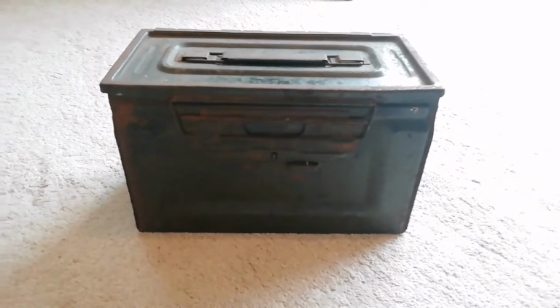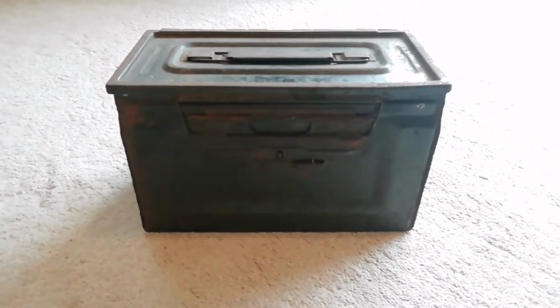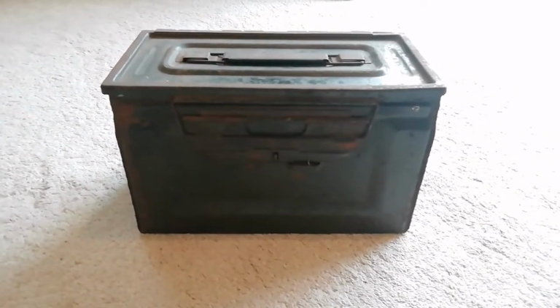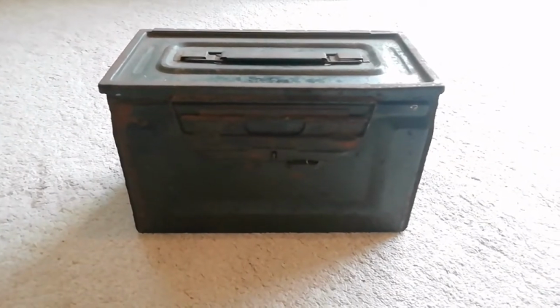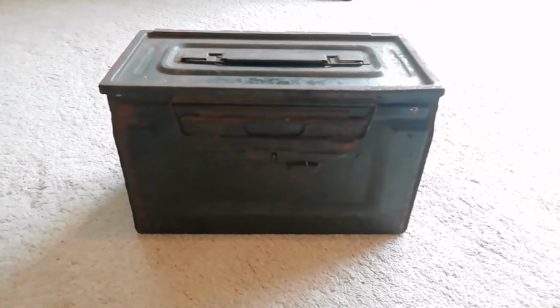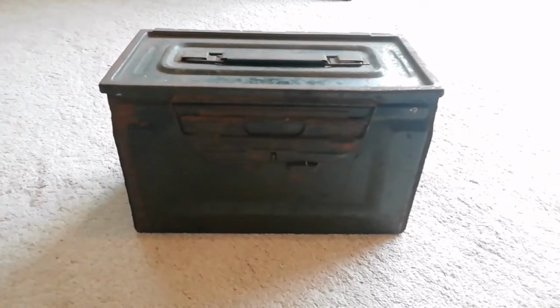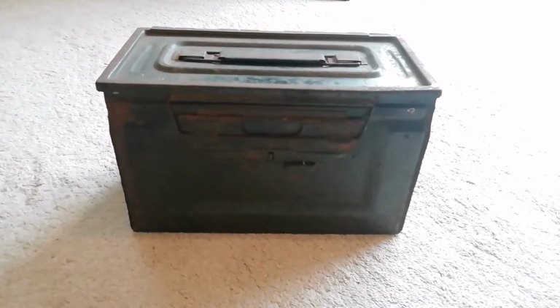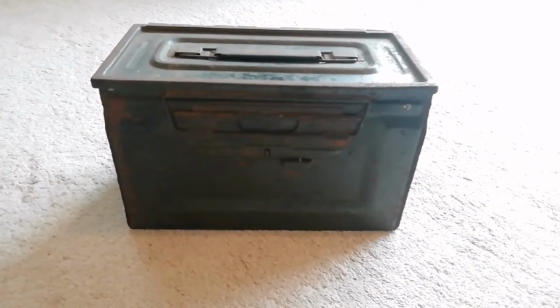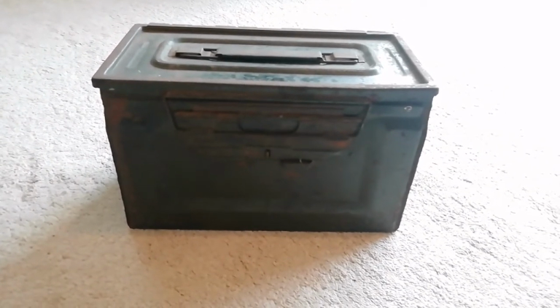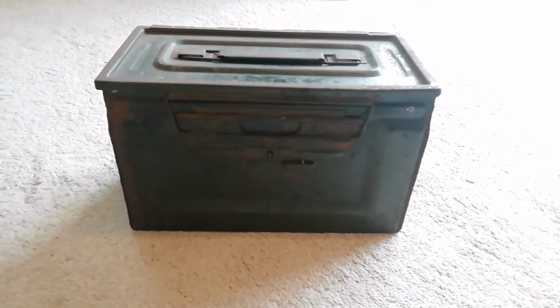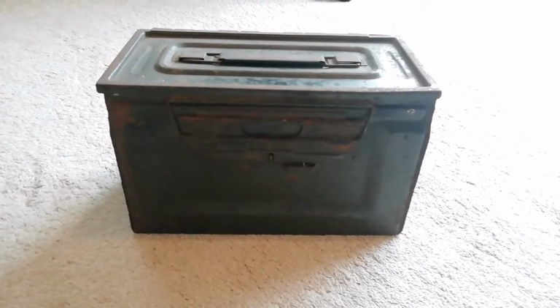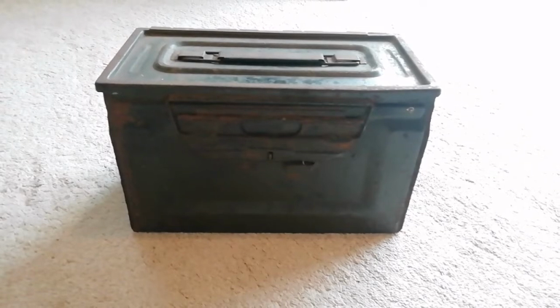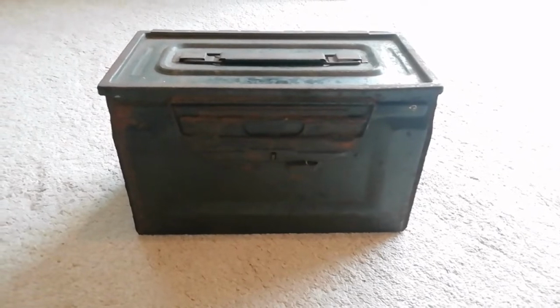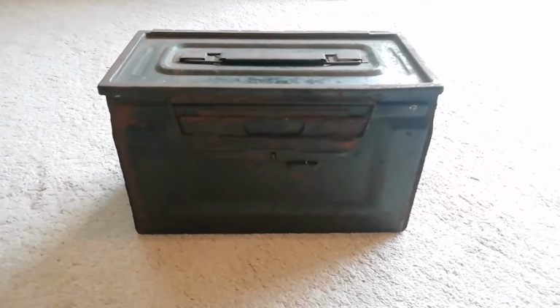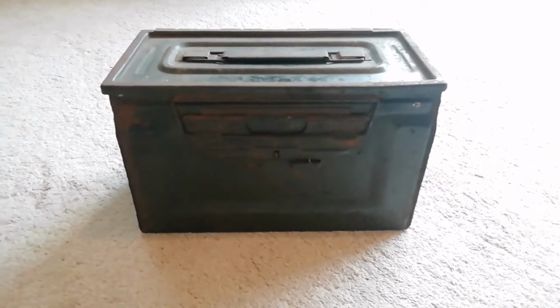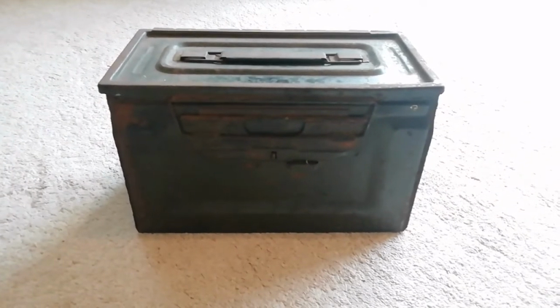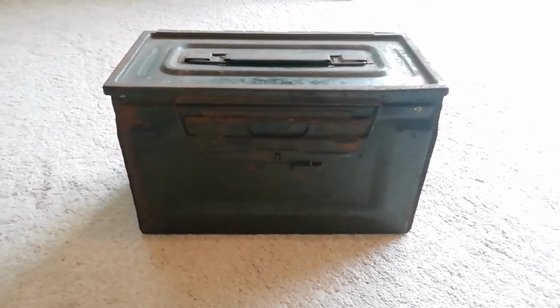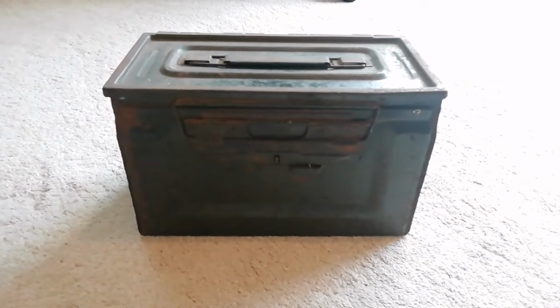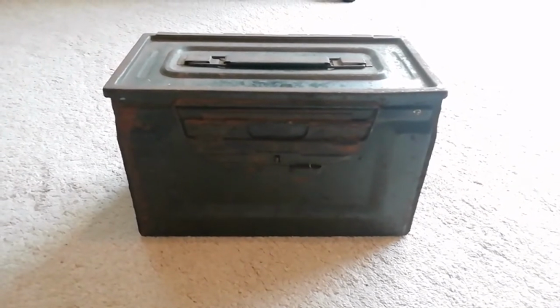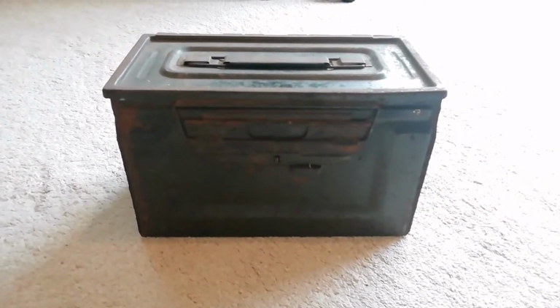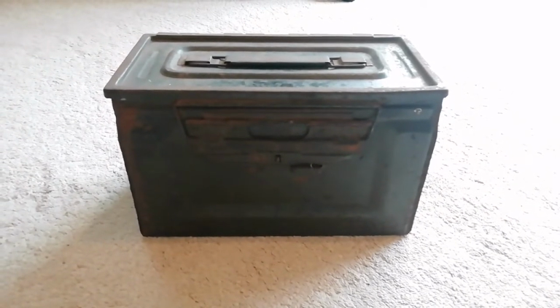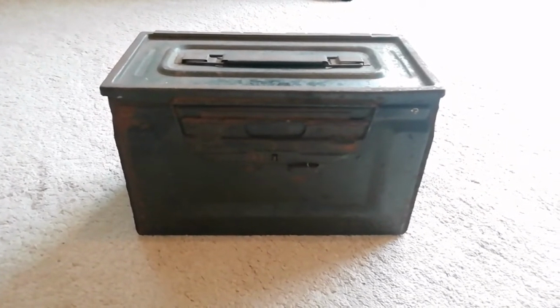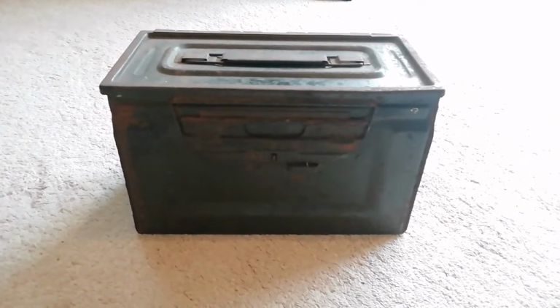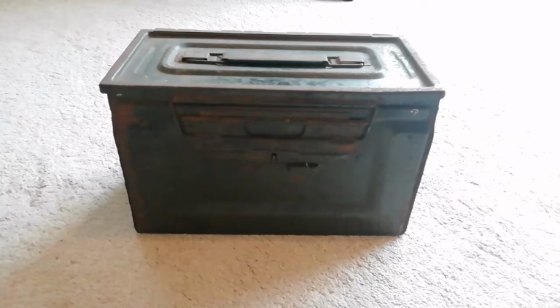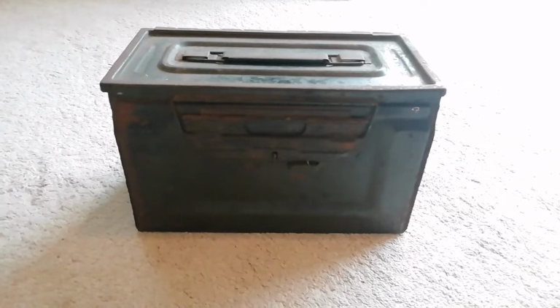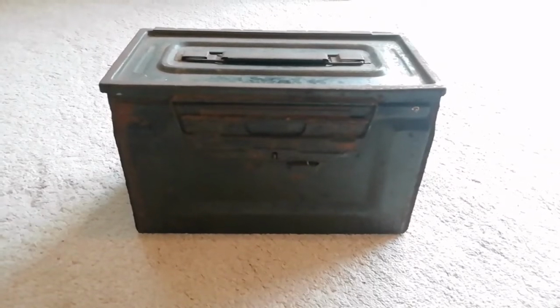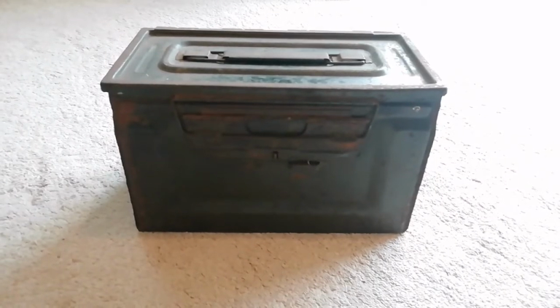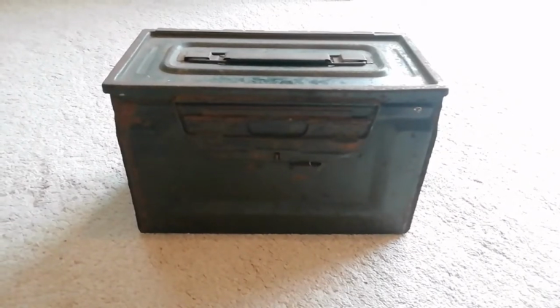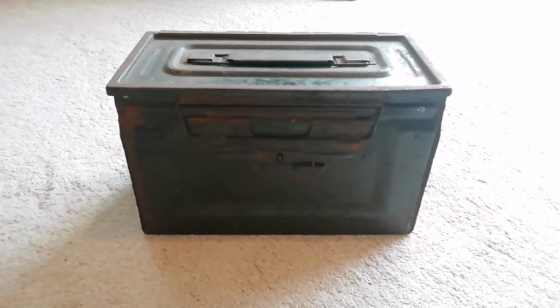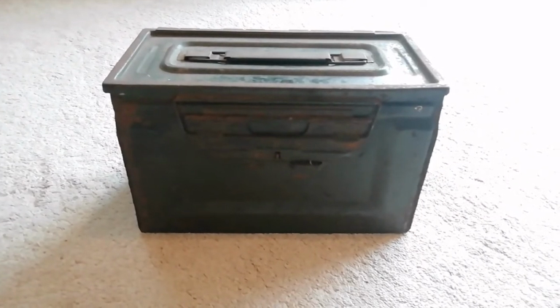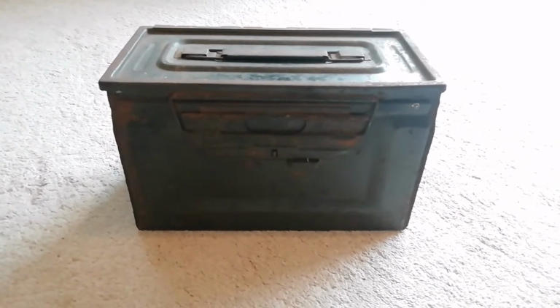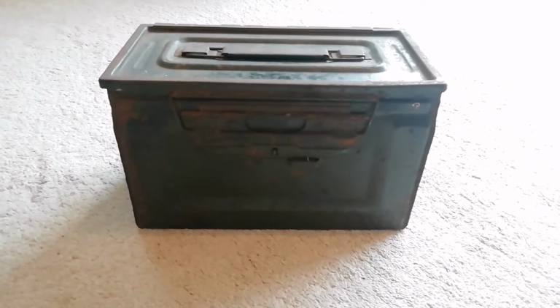God knows how long it could have been in the area — could have been here since the Second World War. But yeah, I hope you enjoyed looking over this, and I think I'll sign the video off.